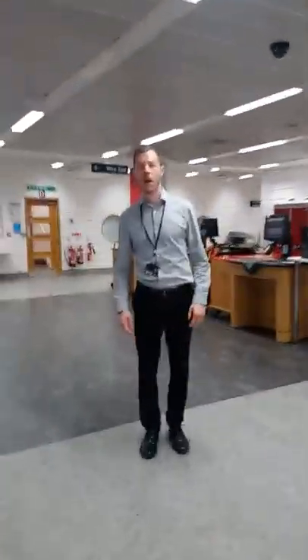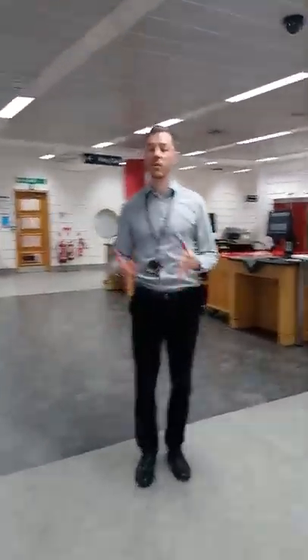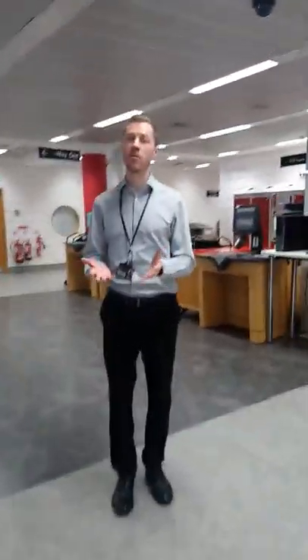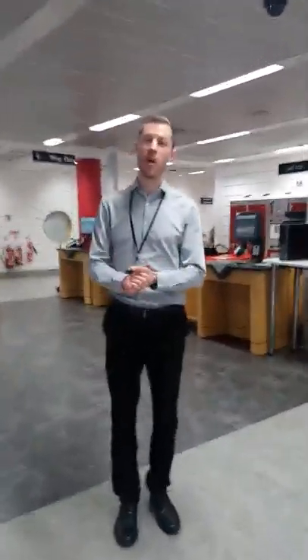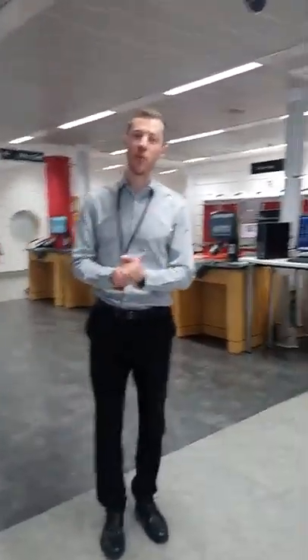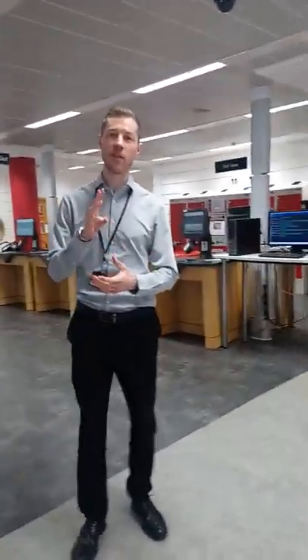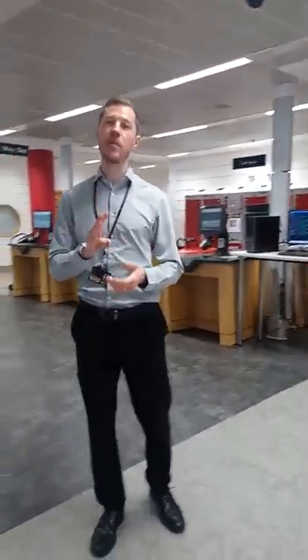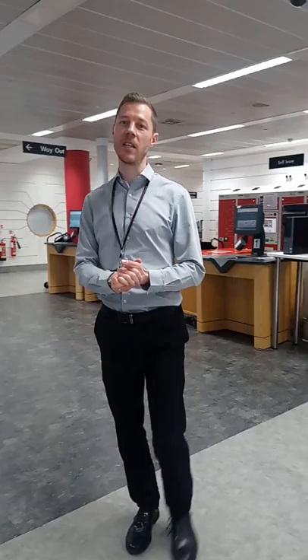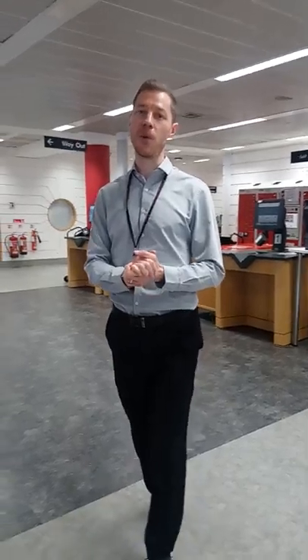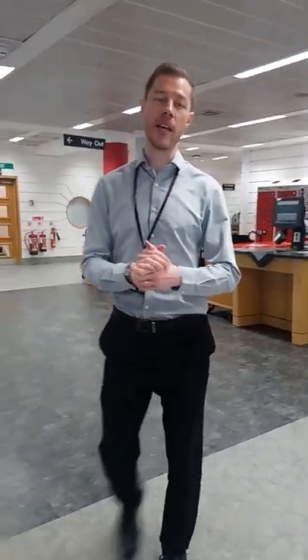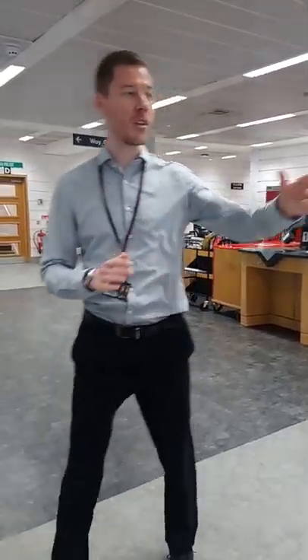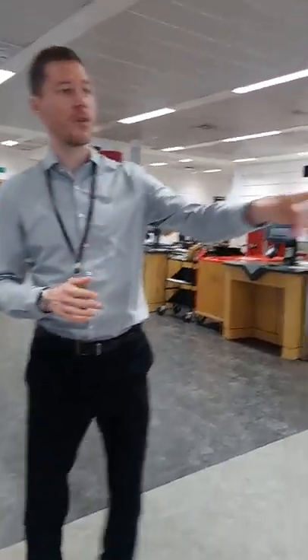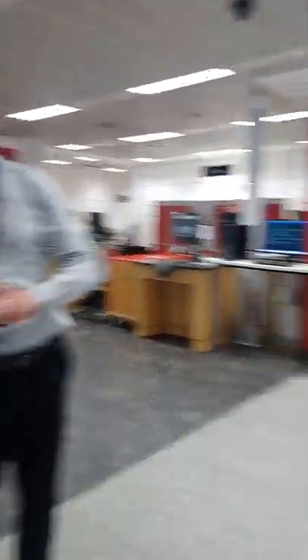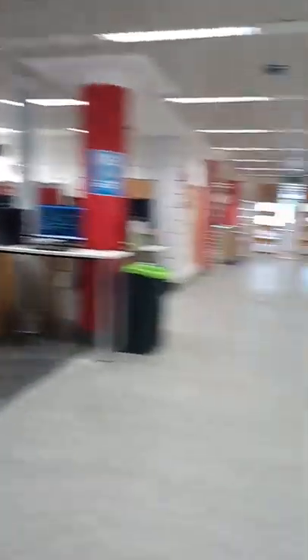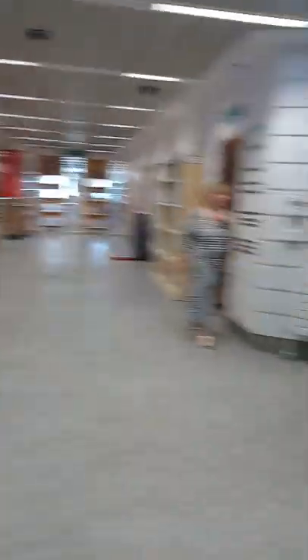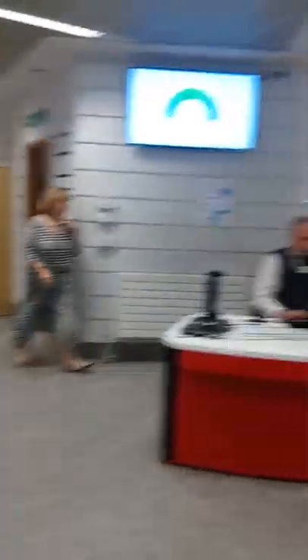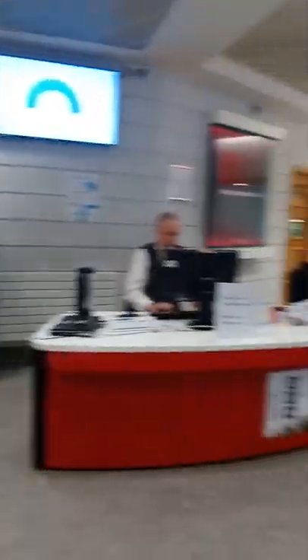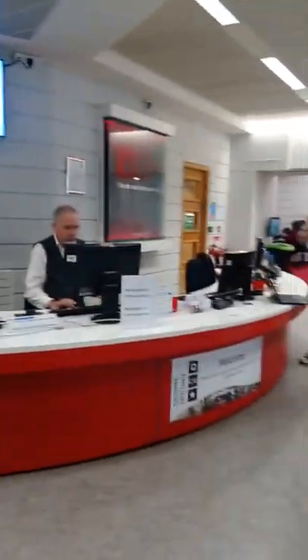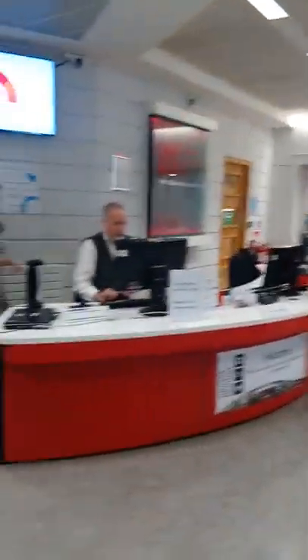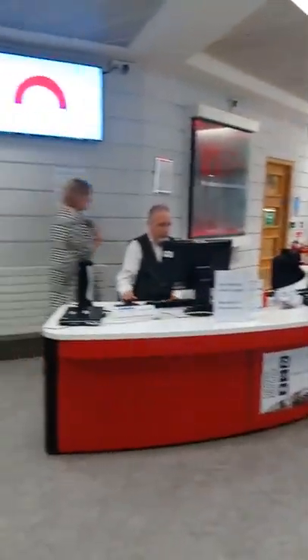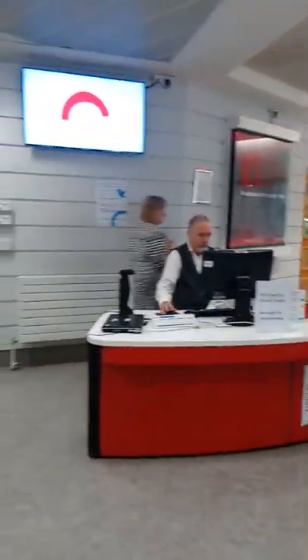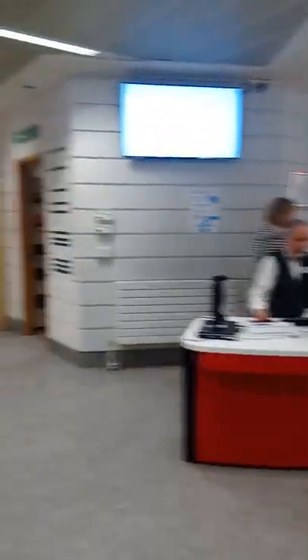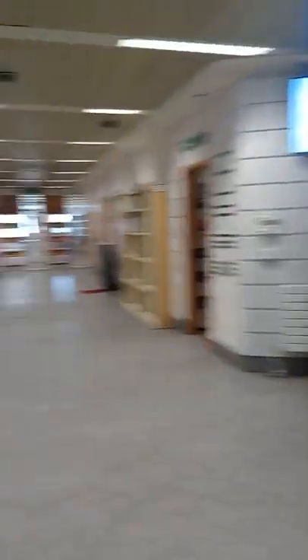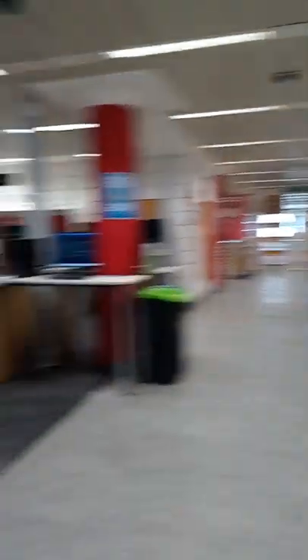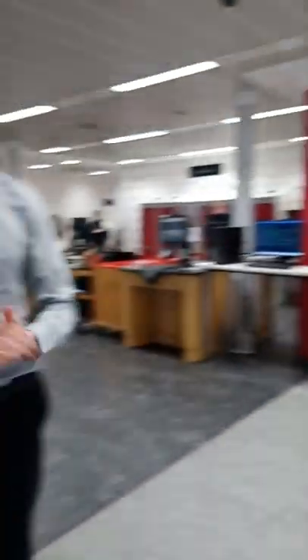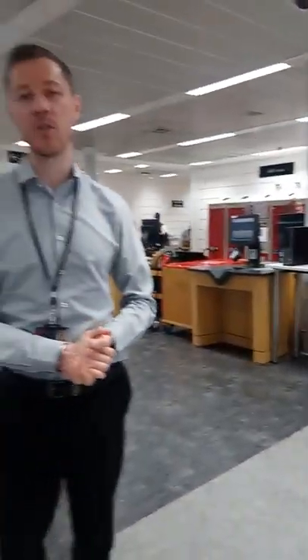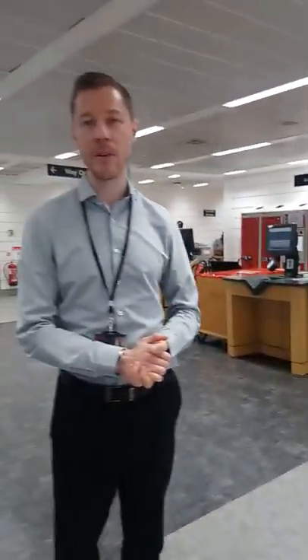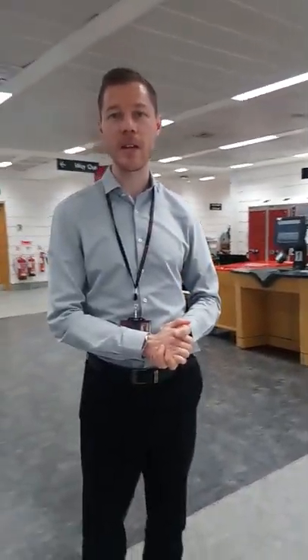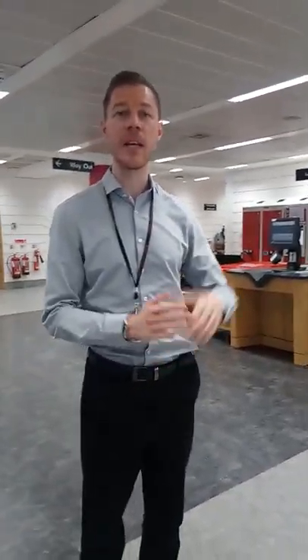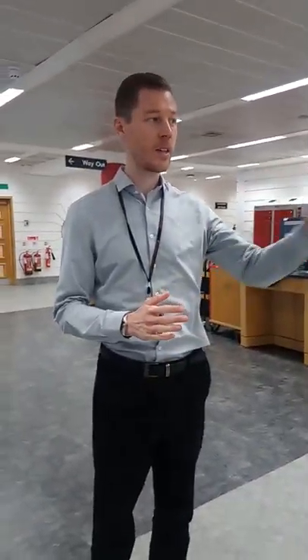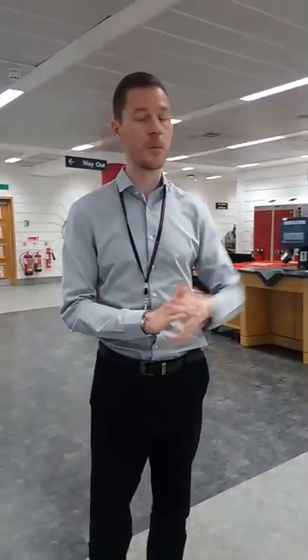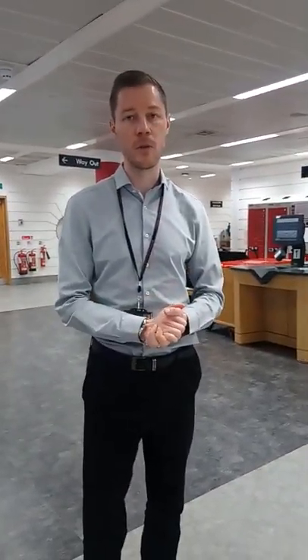Welcome to the Library foyer. There are three main things to point out here. Firstly, we've got the inquiry desk, which is usually manned by at least two people. So if you've got any immediate questions or queries about anything, that's your best port of call.